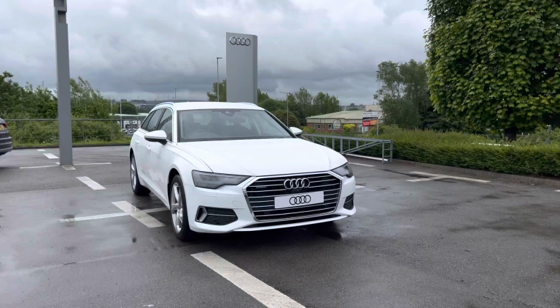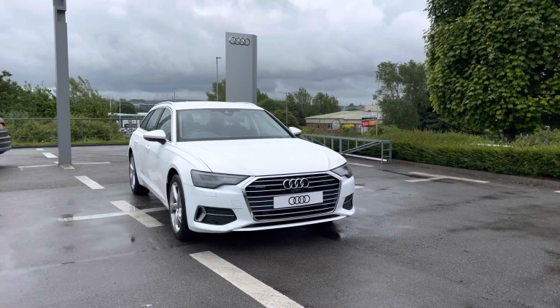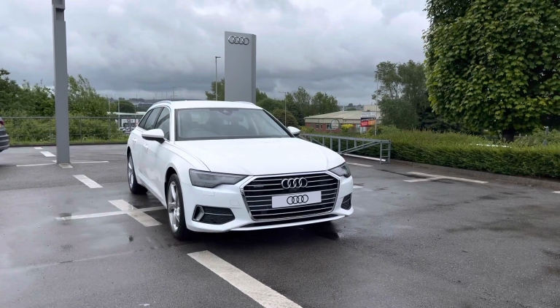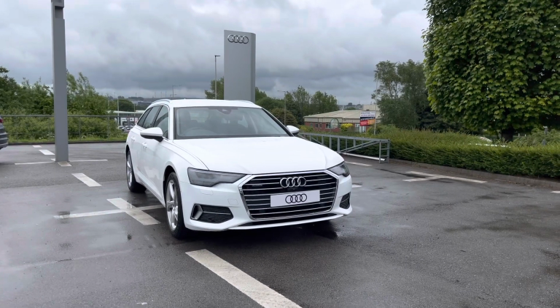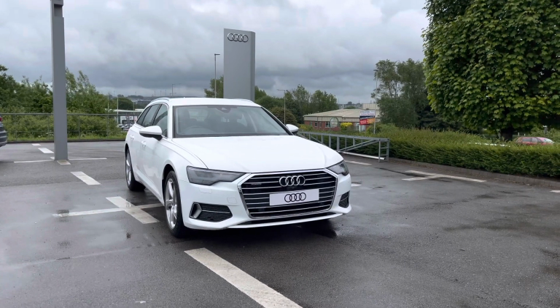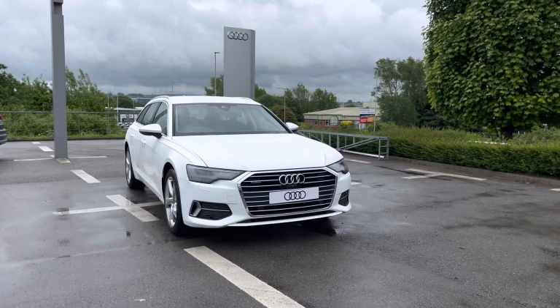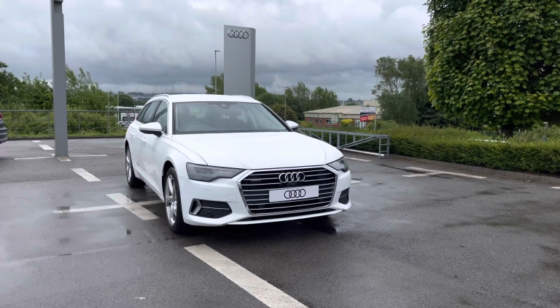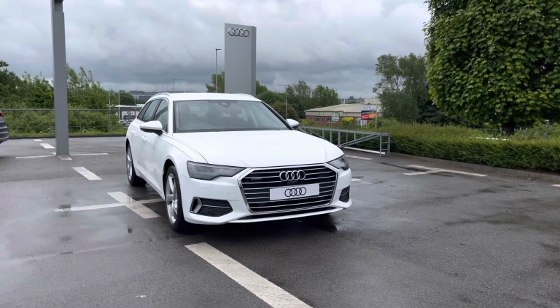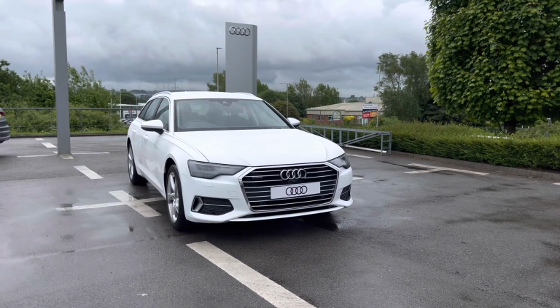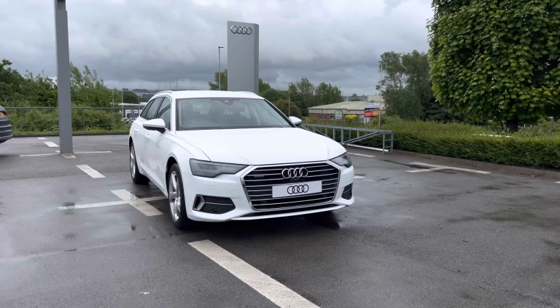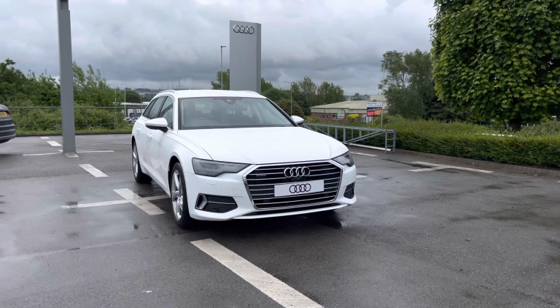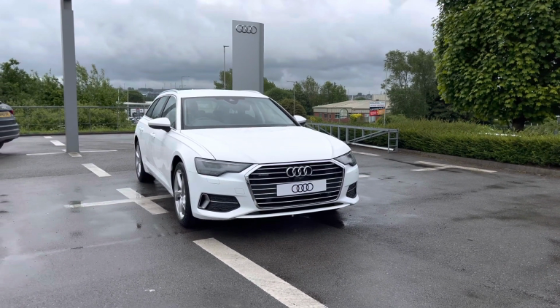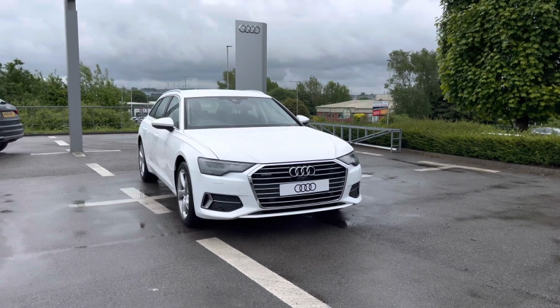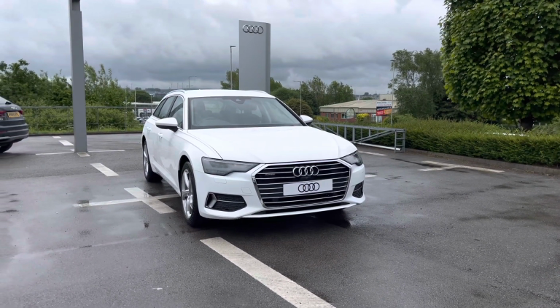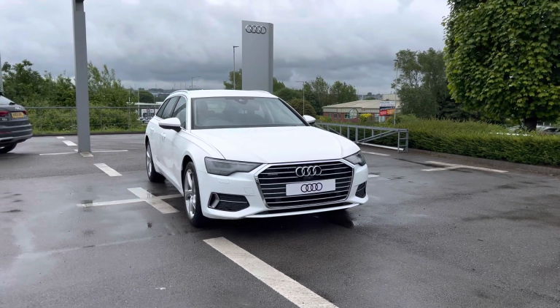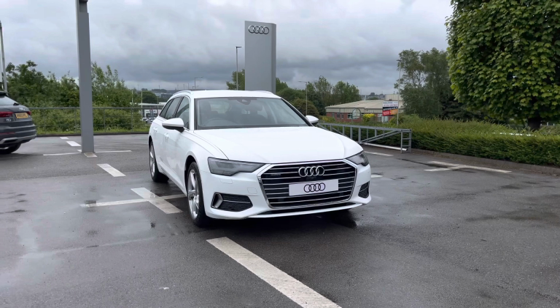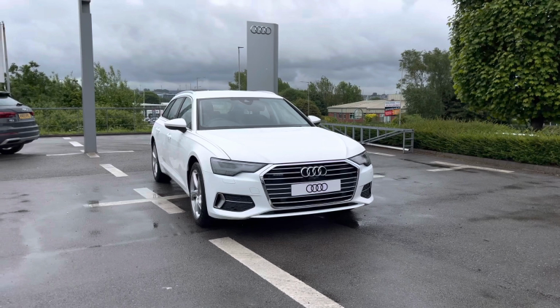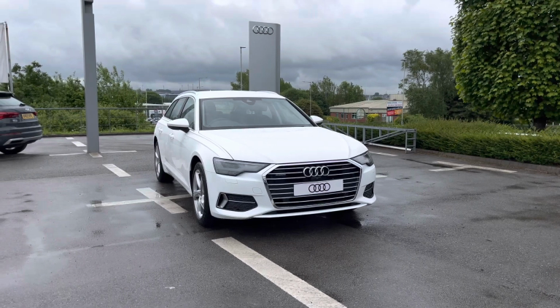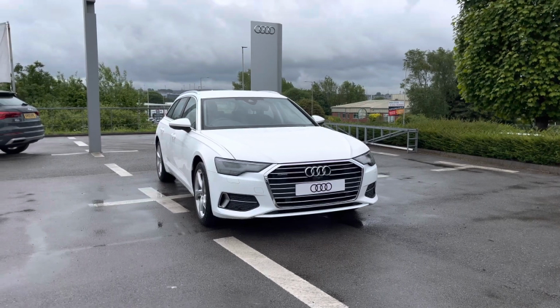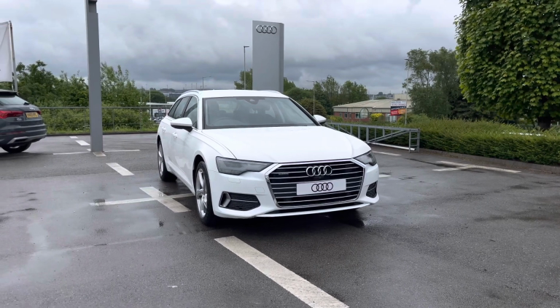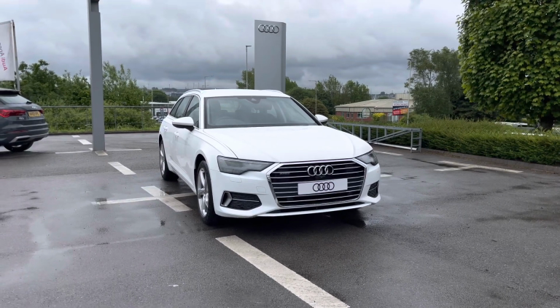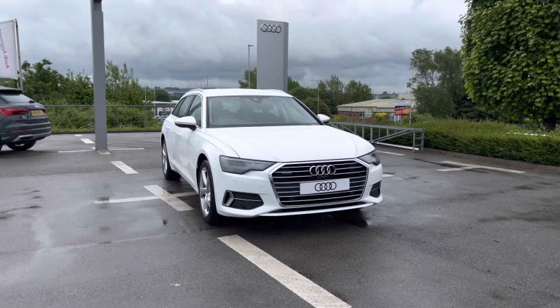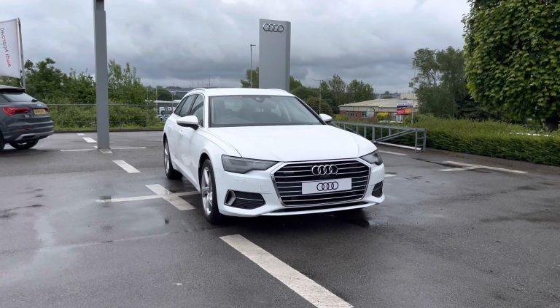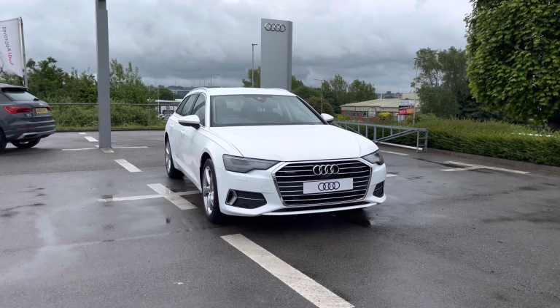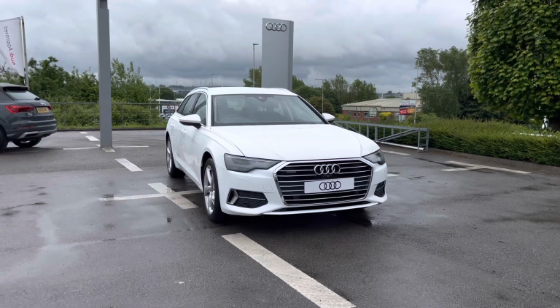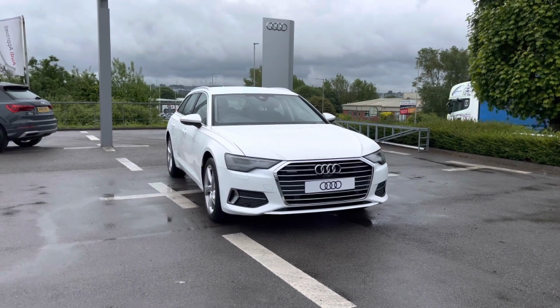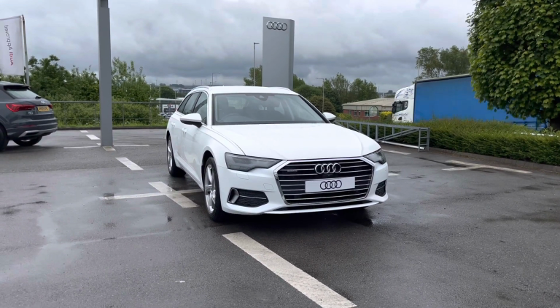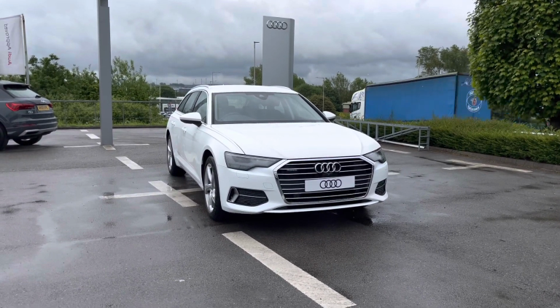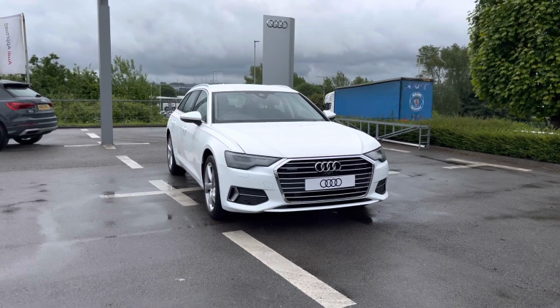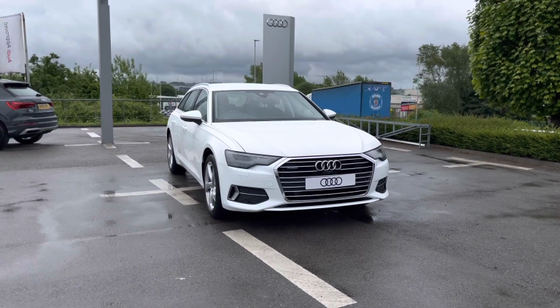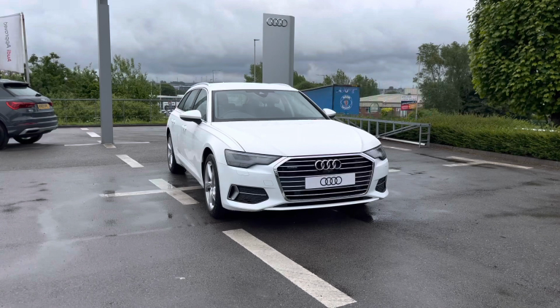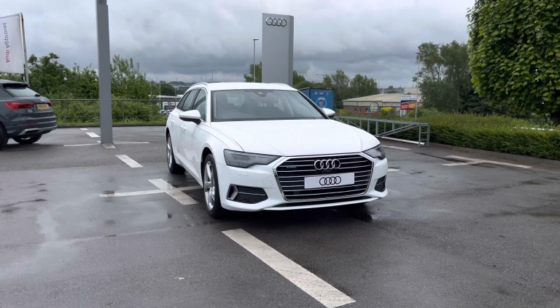Hello and welcome to Blackburn Audi. My name is Chloe and today I'll be showing you around this beautiful brand new Audi A6 Avant, which is a Sport and has a 2 litre diesel engine.